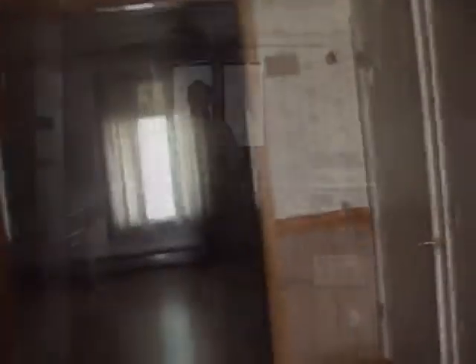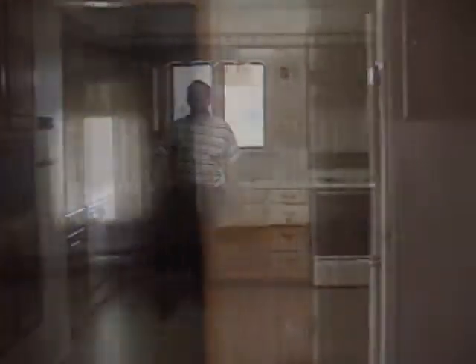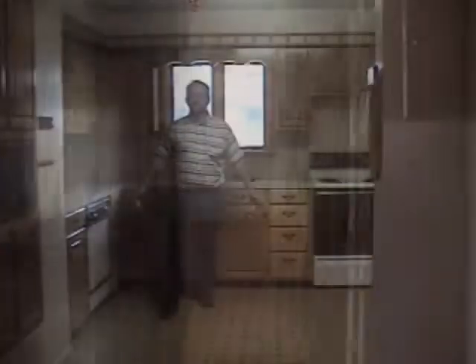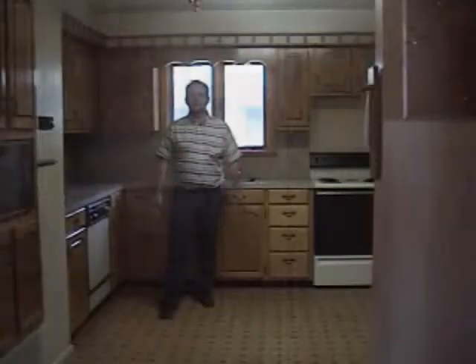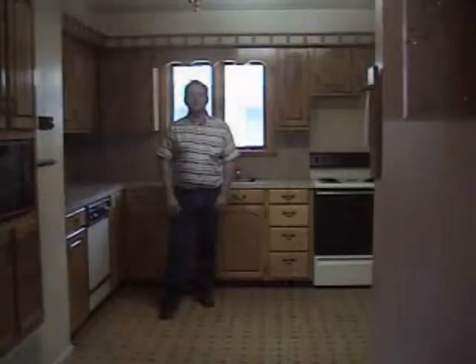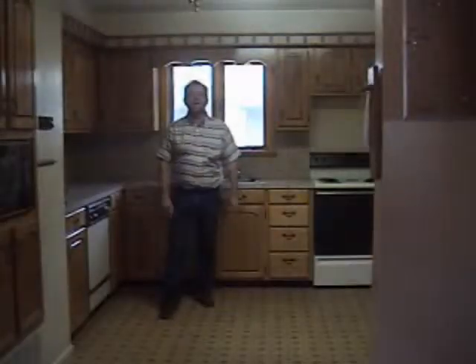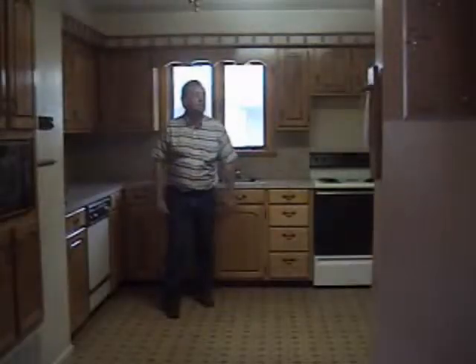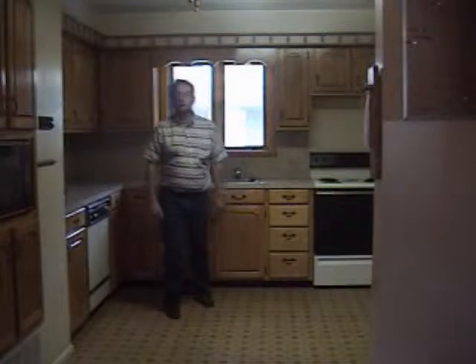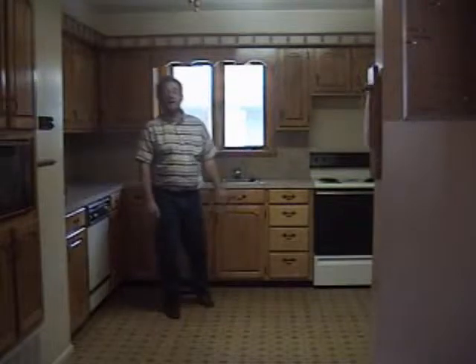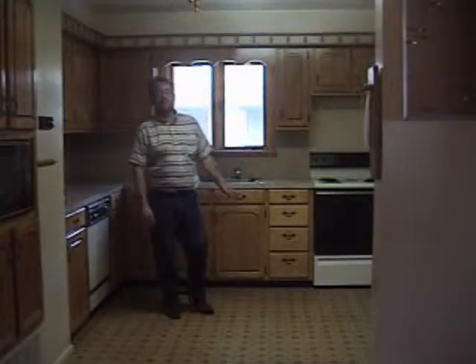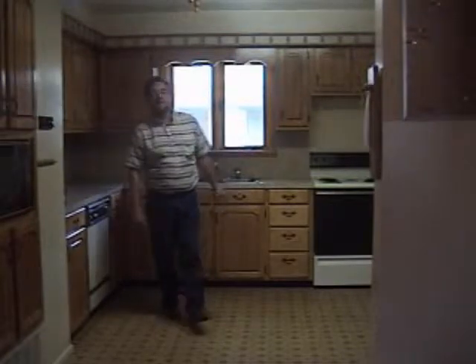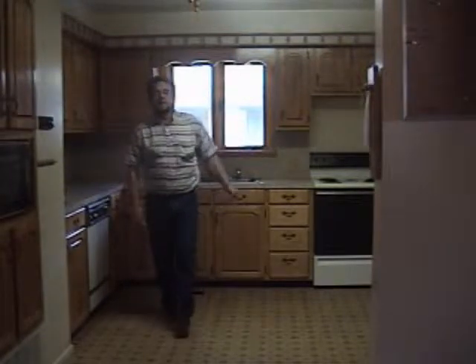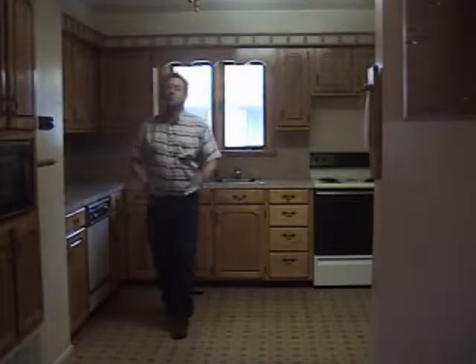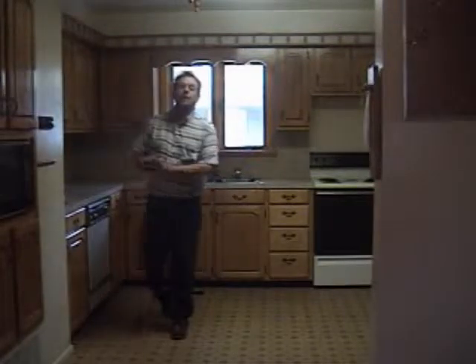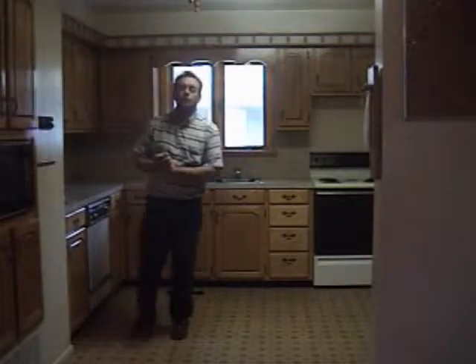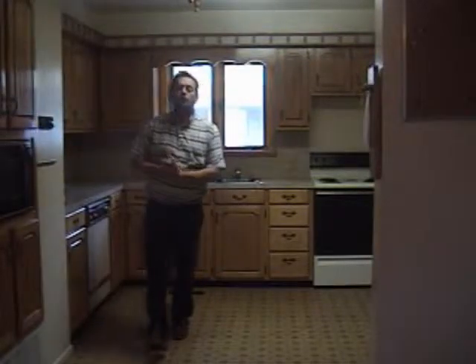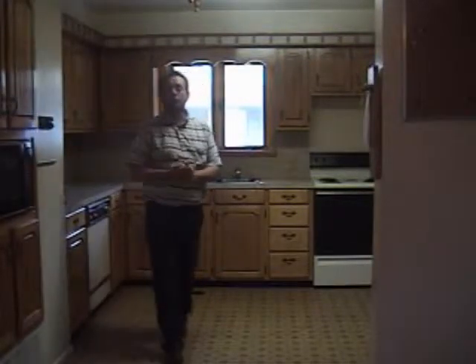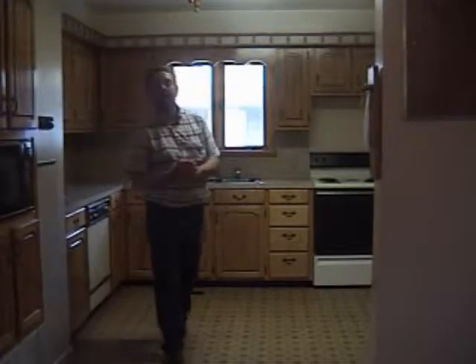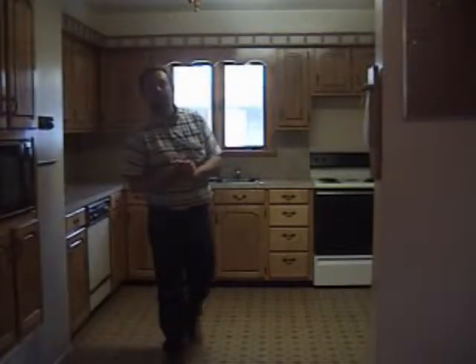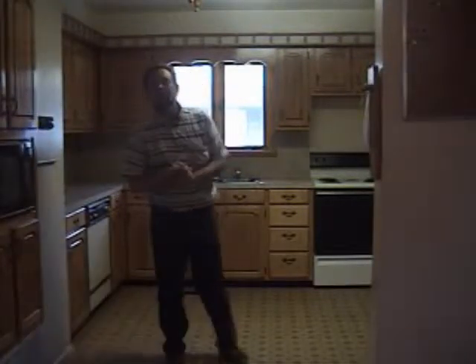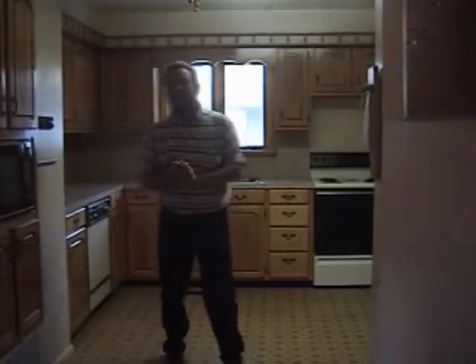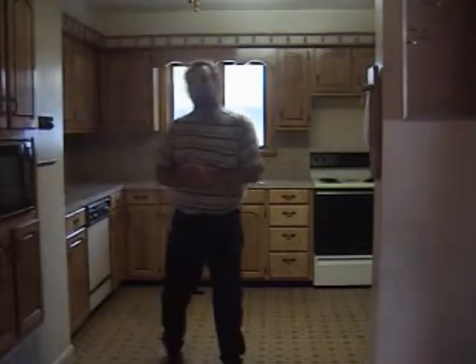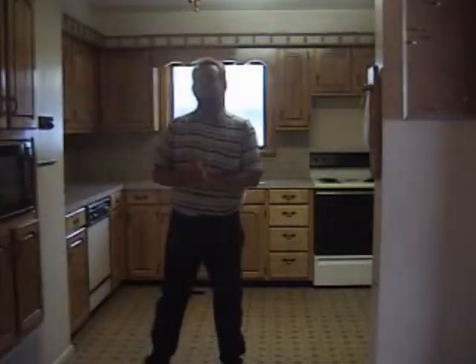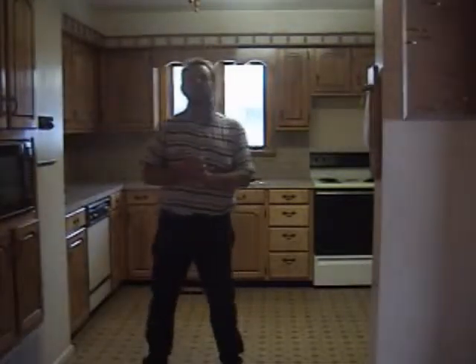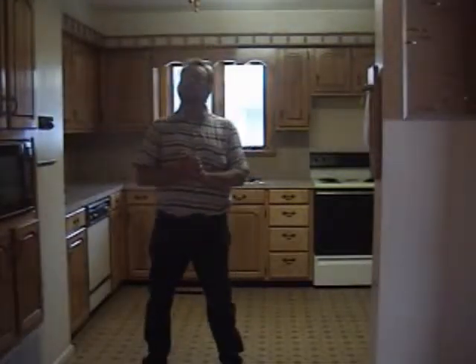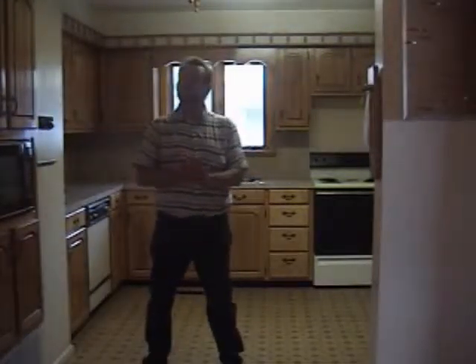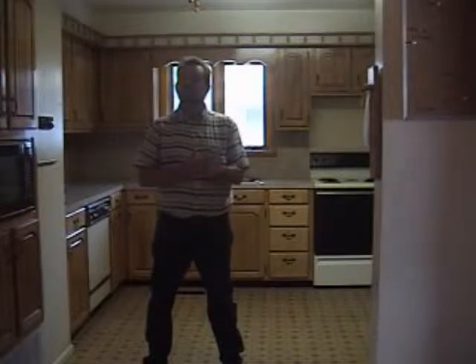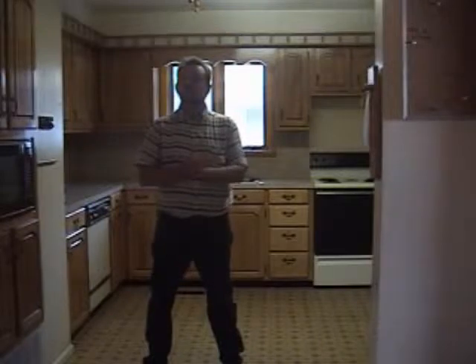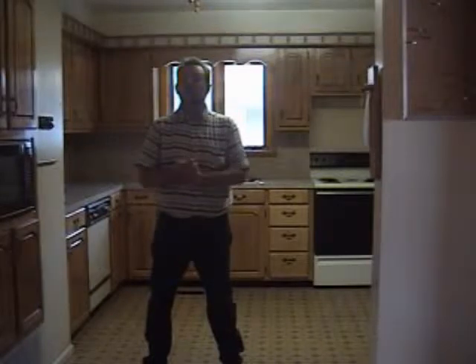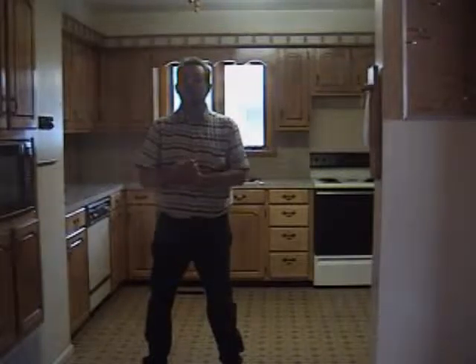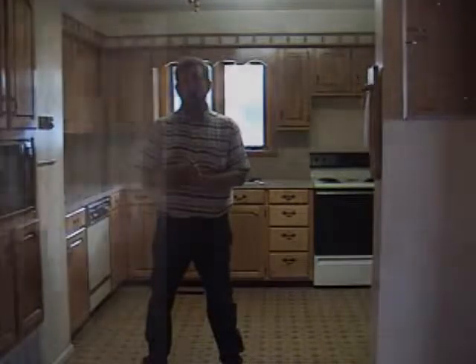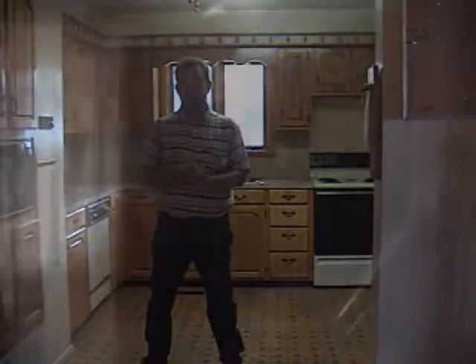Huge eat-in kitchen with handmade birch cabinets. Three bedrooms, two and a half full baths in this home with central air, in downtown Eldon.